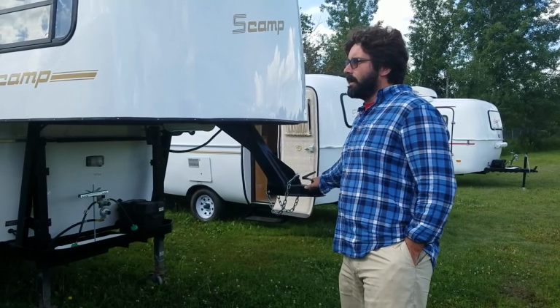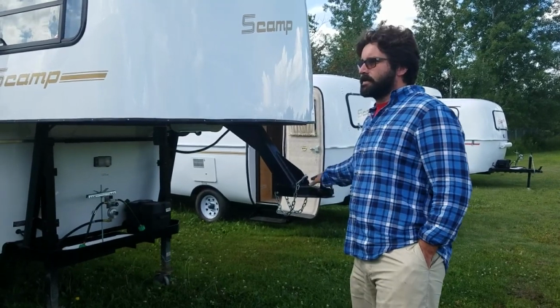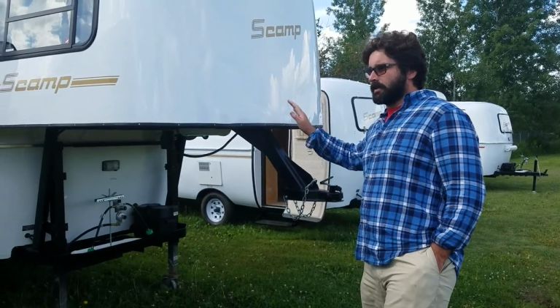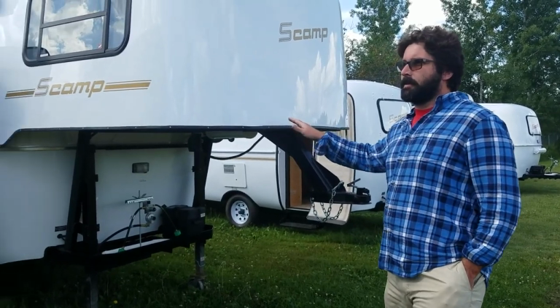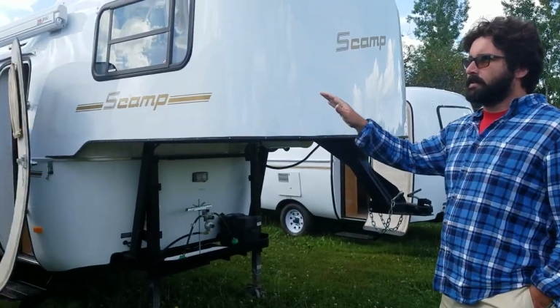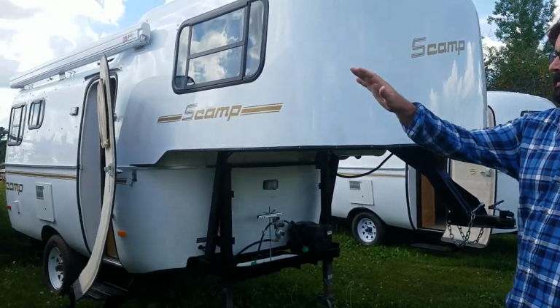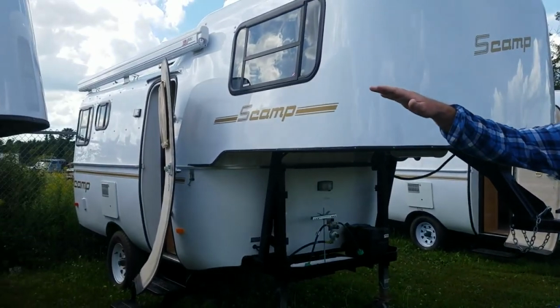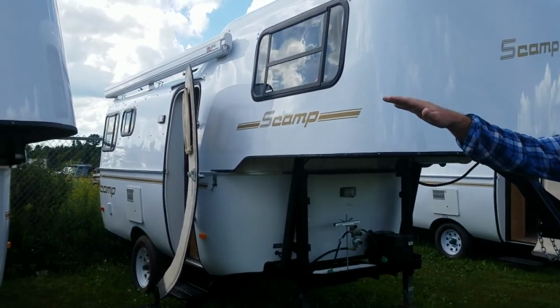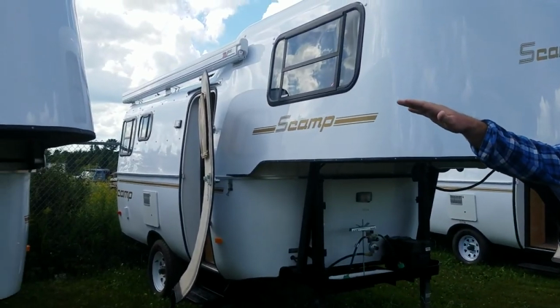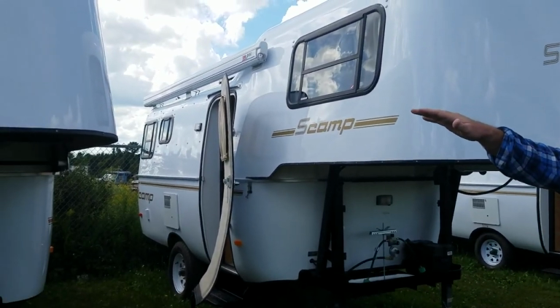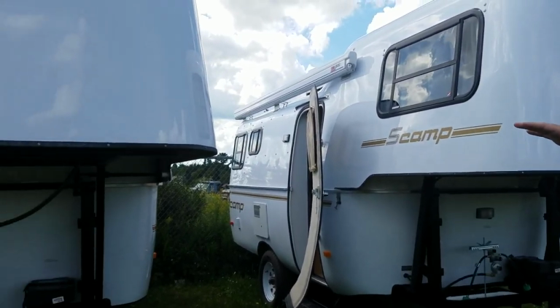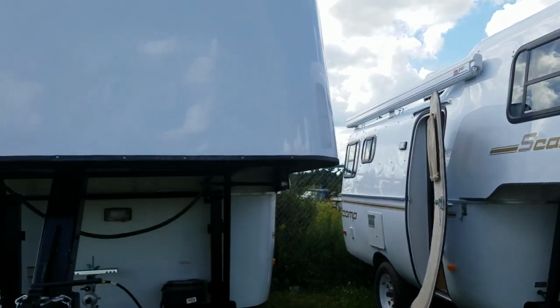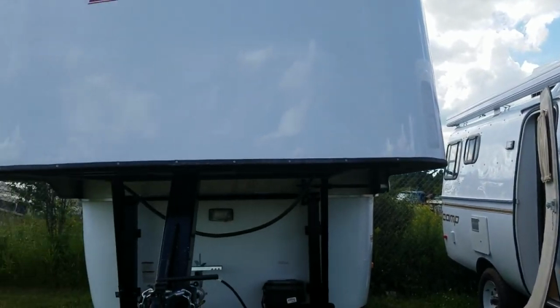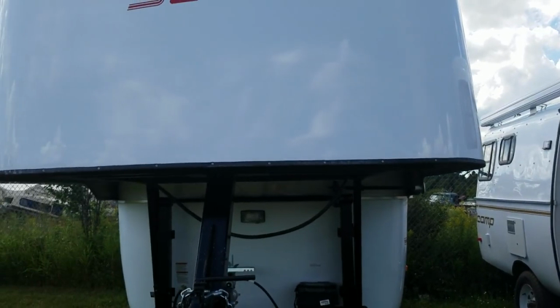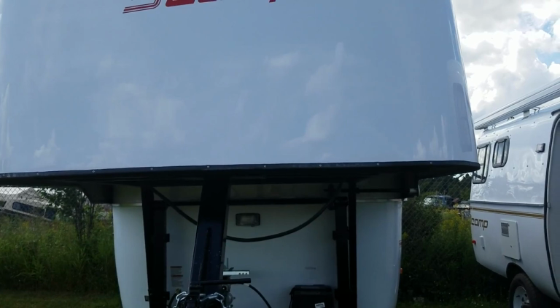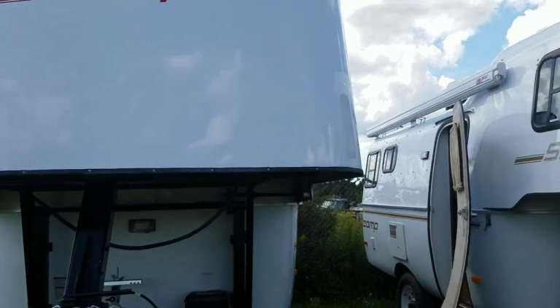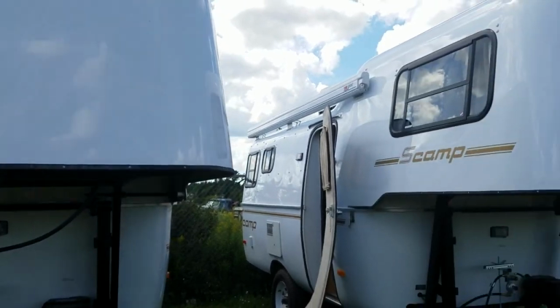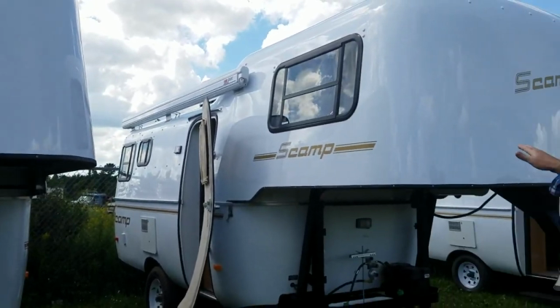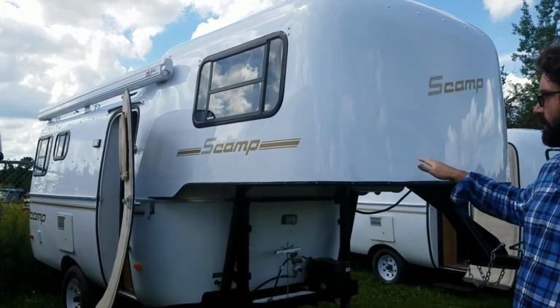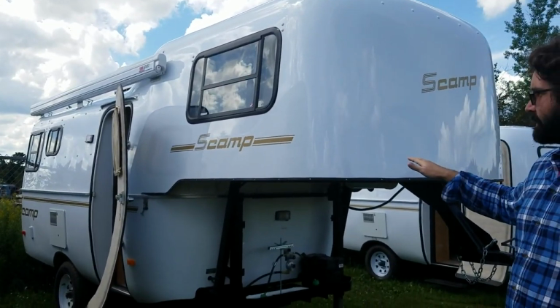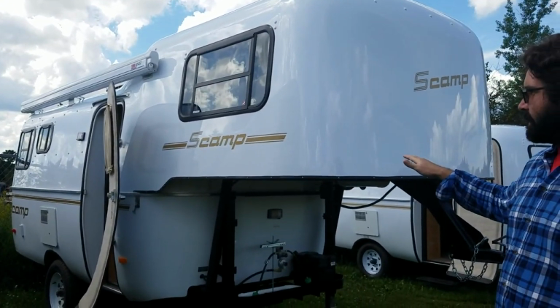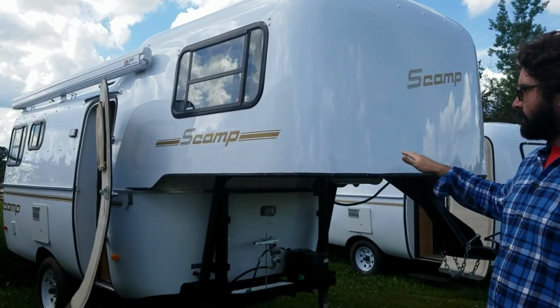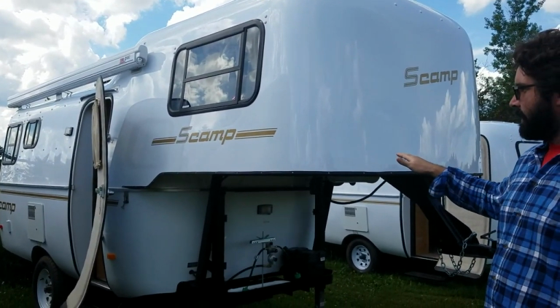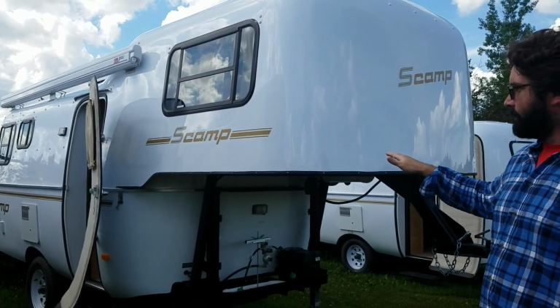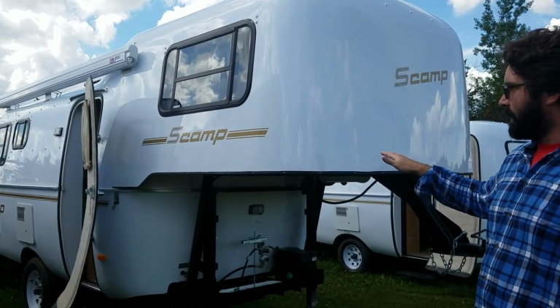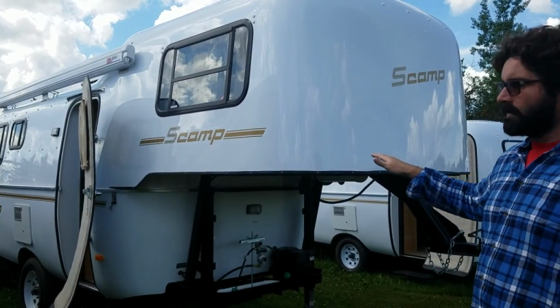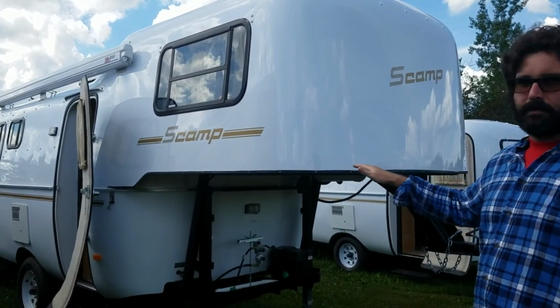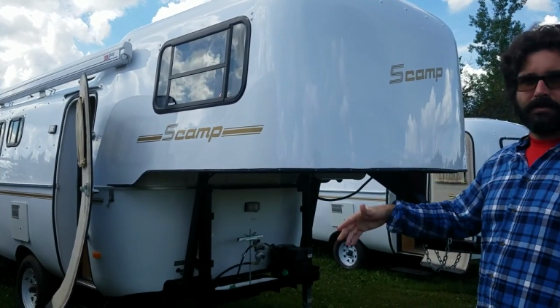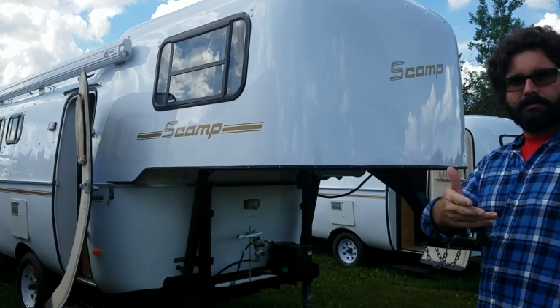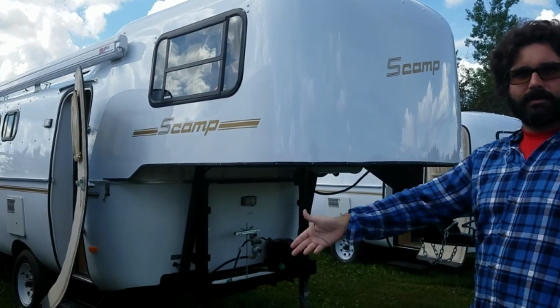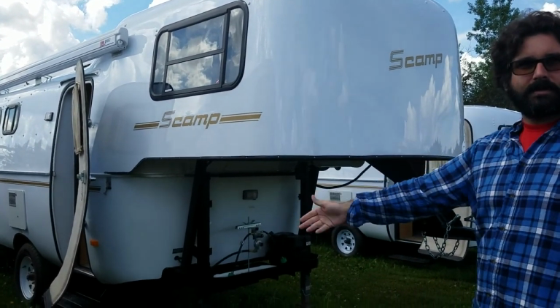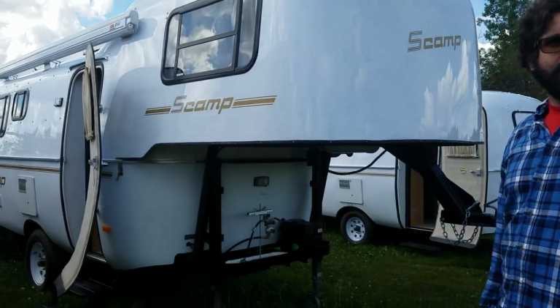And this is the deluxe model. We just looked at the standard model, which is kind of finished in fiberglass. The deluxe model has a different layout and is finished in wood, so go ahead and step on in.